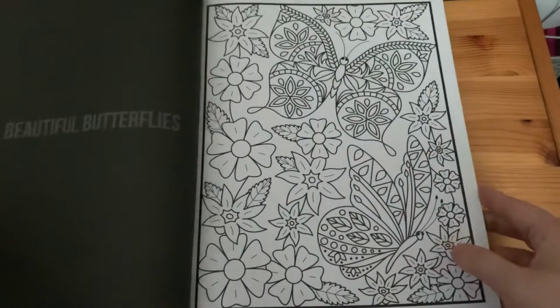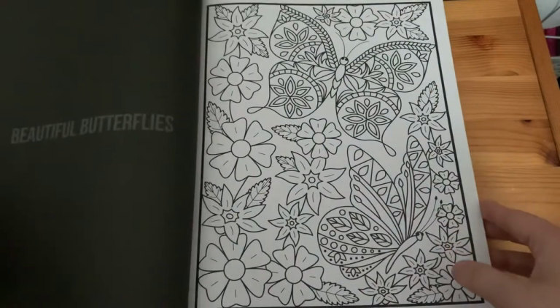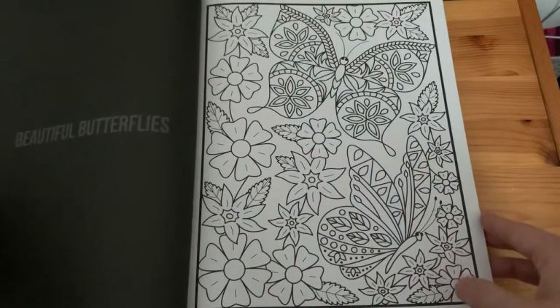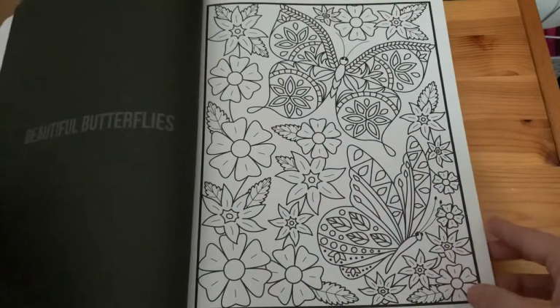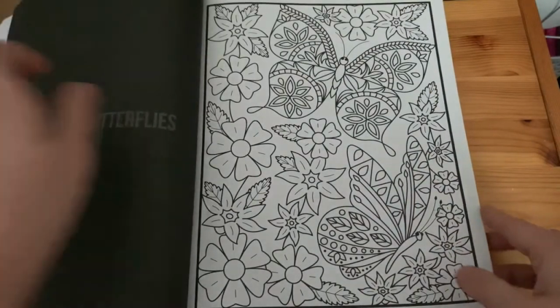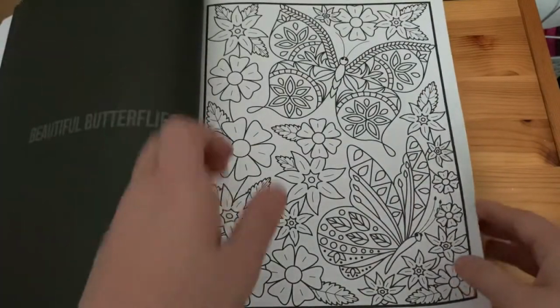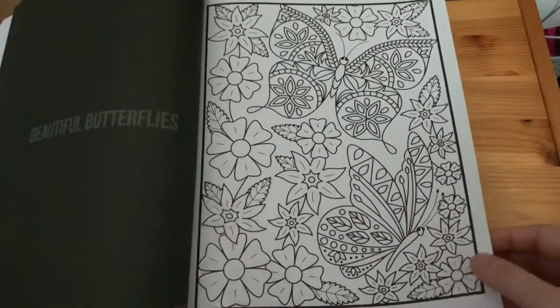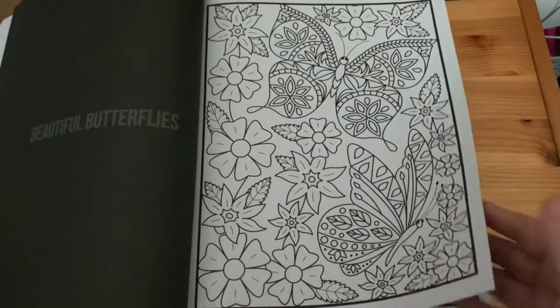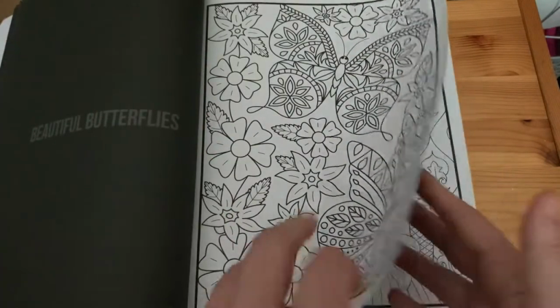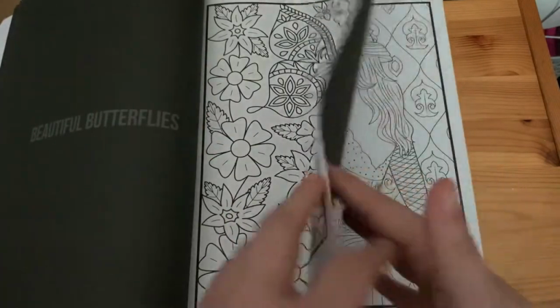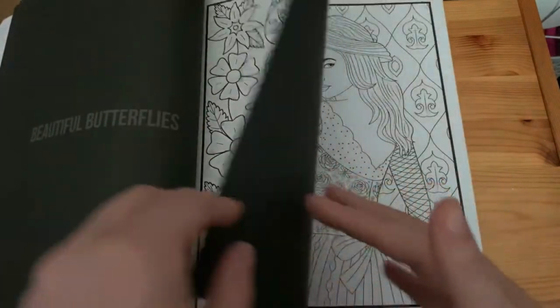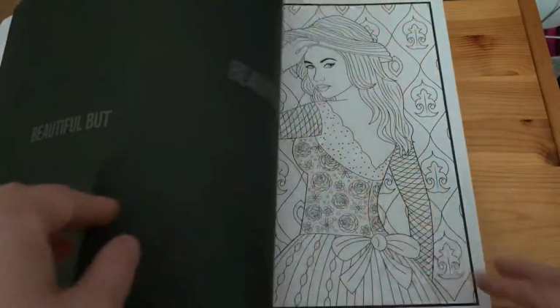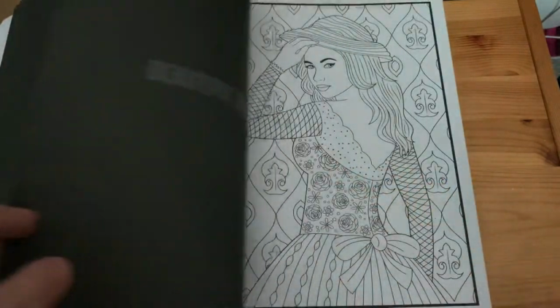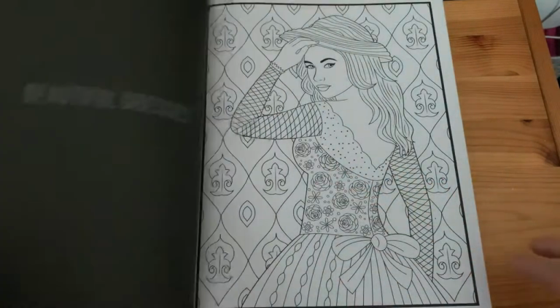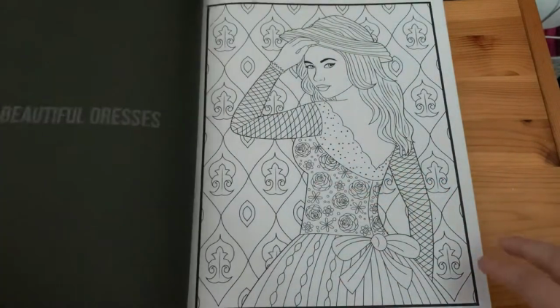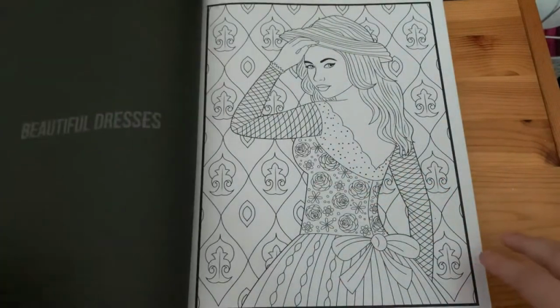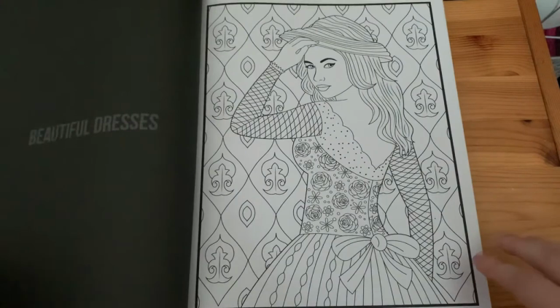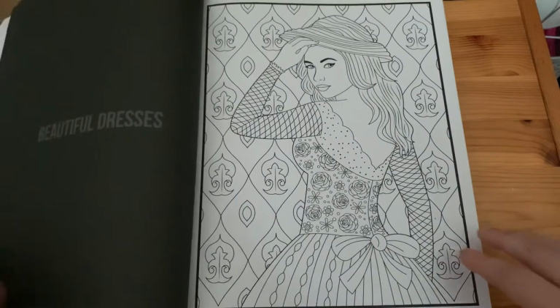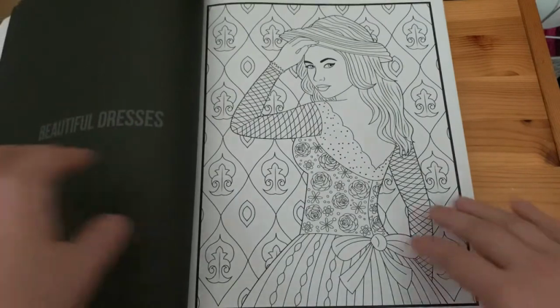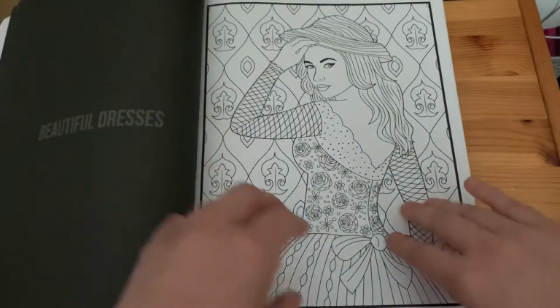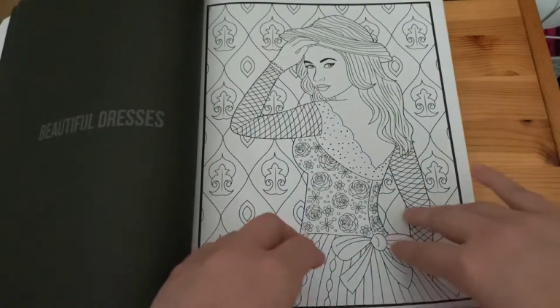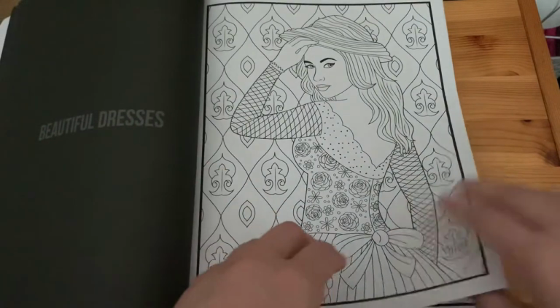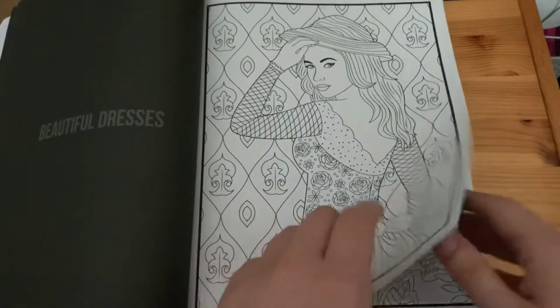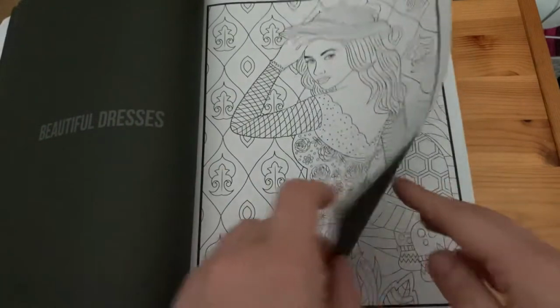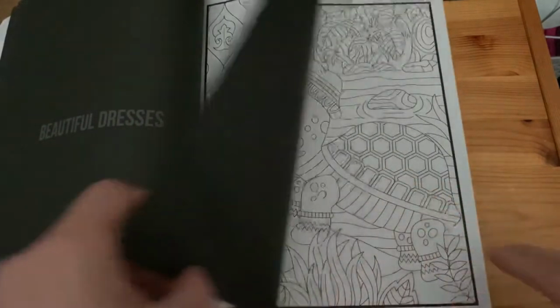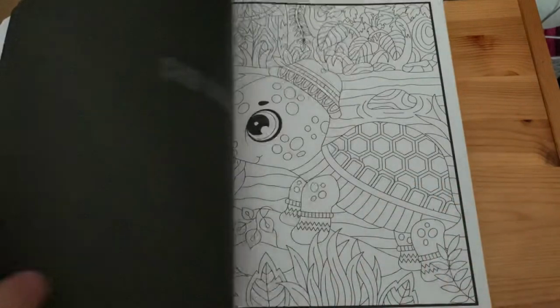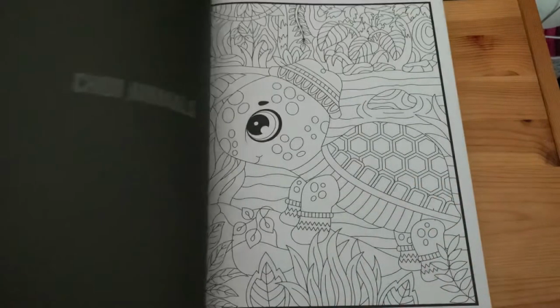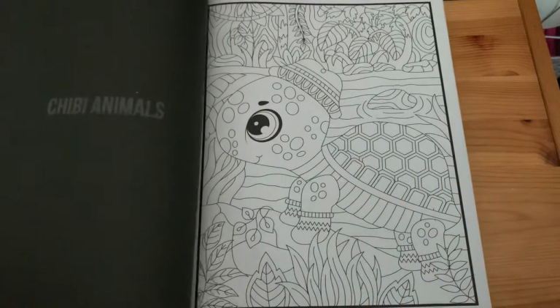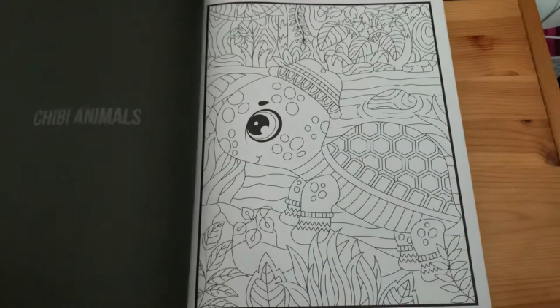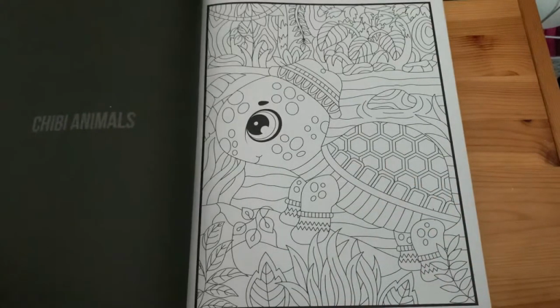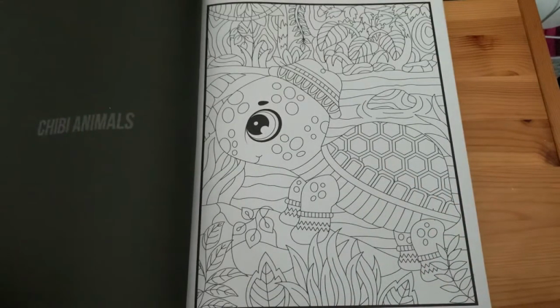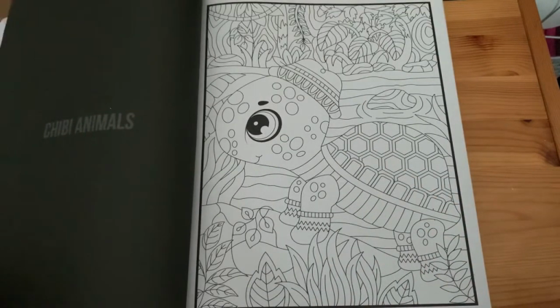Next we have 'Beautiful Butterflies', more 'Beautiful Butterflies', 'Beautiful Dresses', and 'Chibi Animals'.